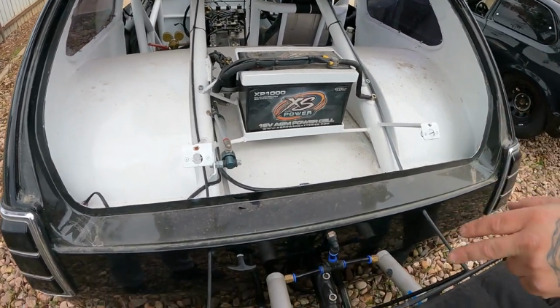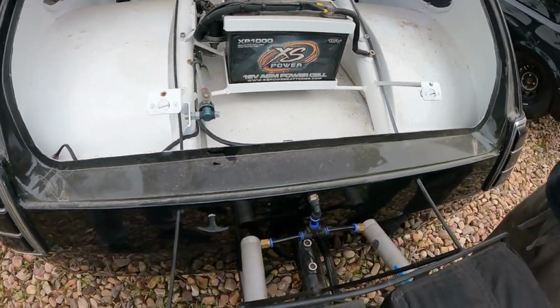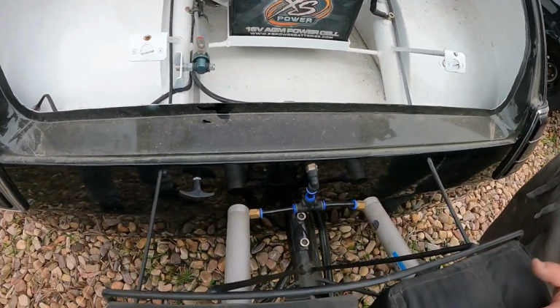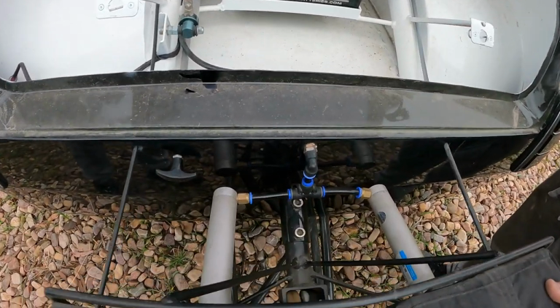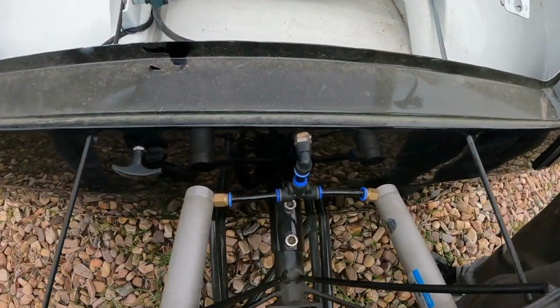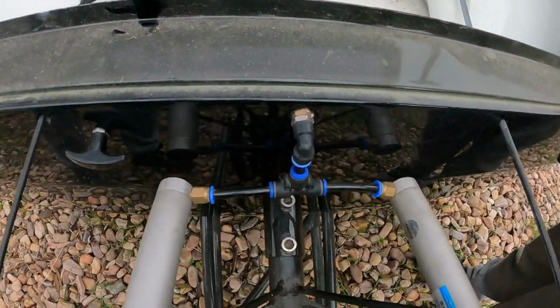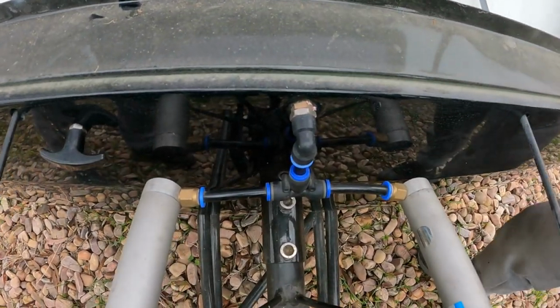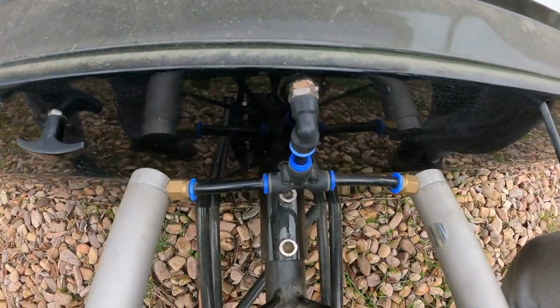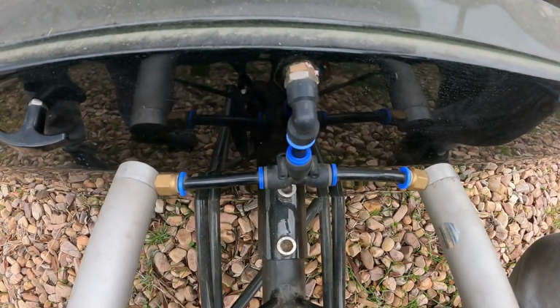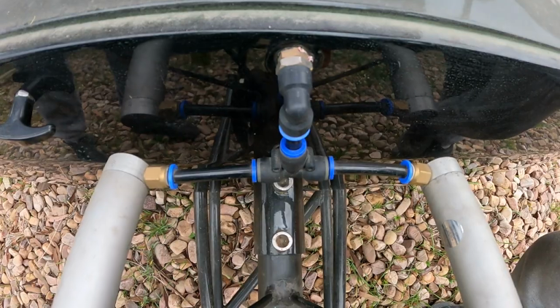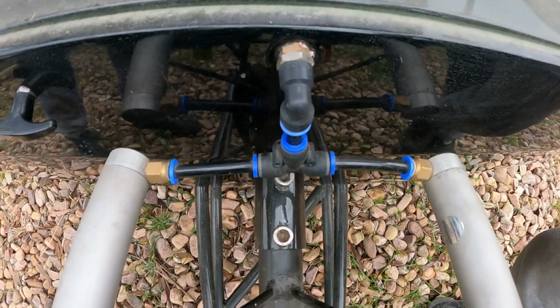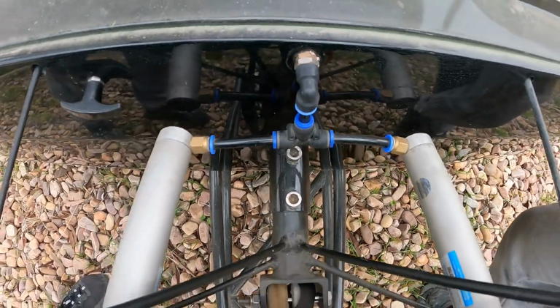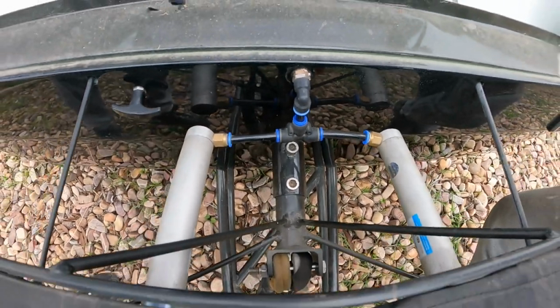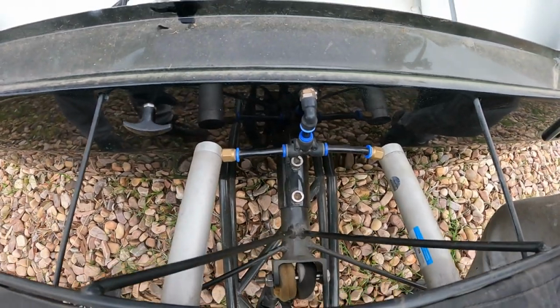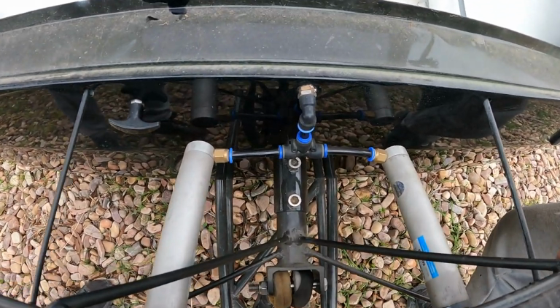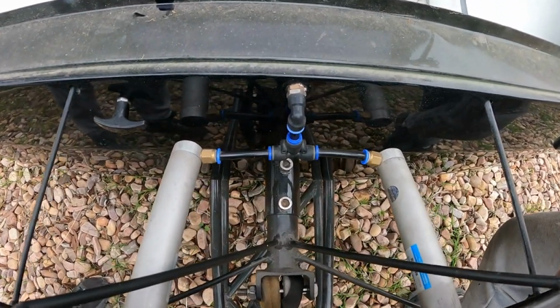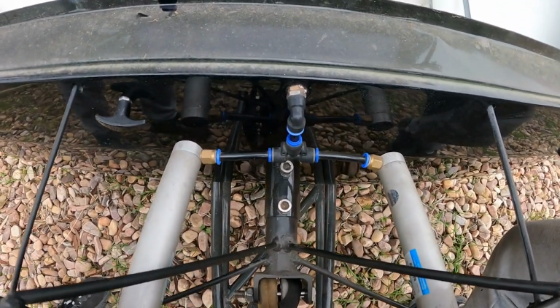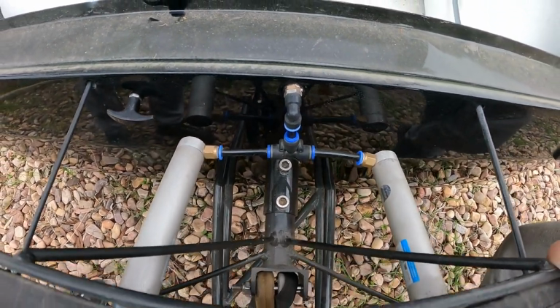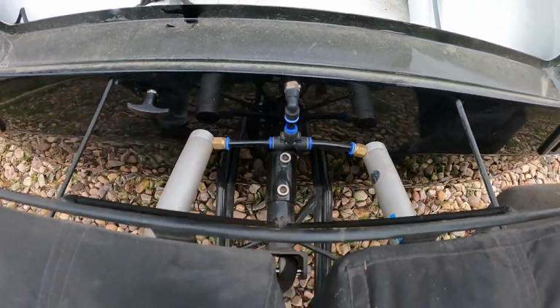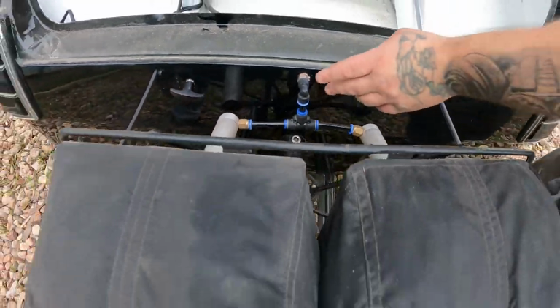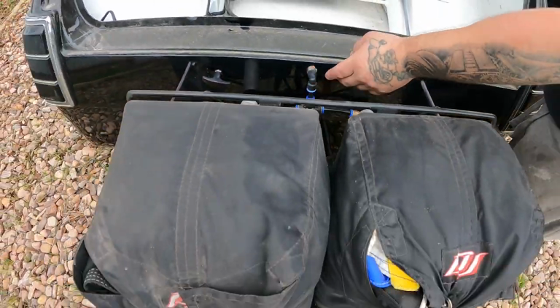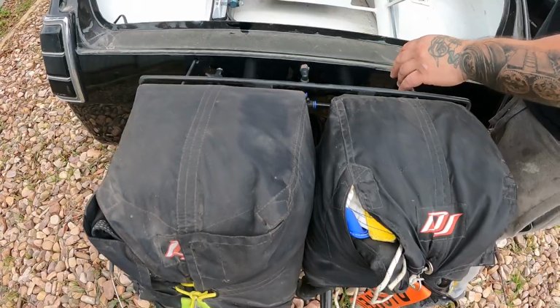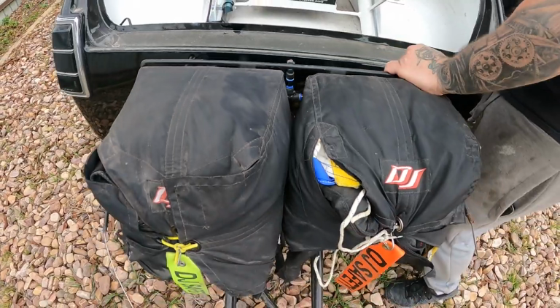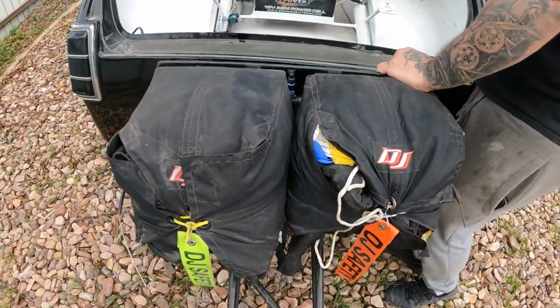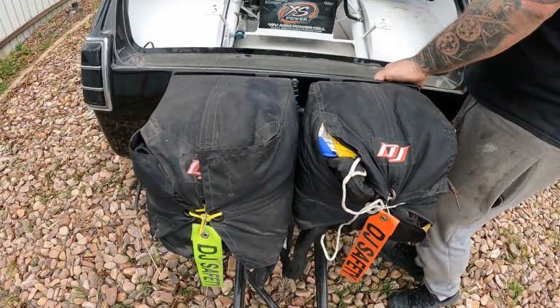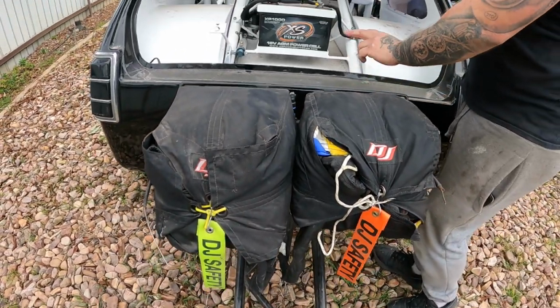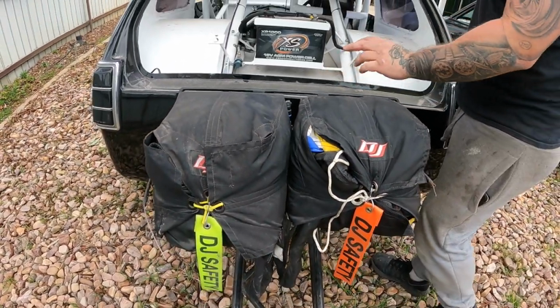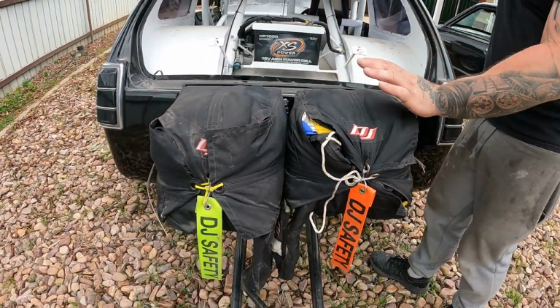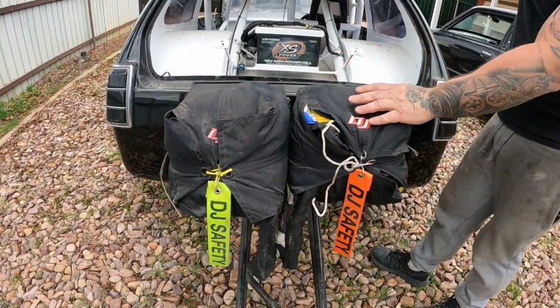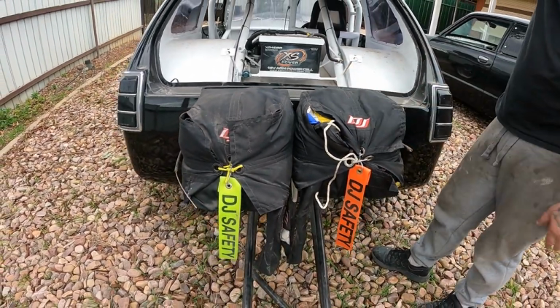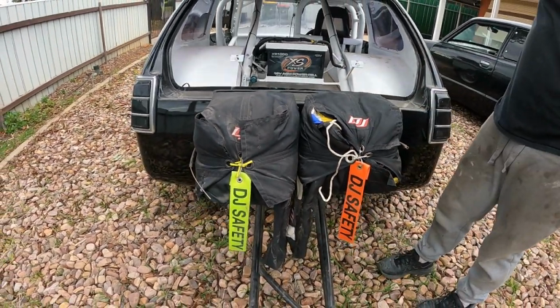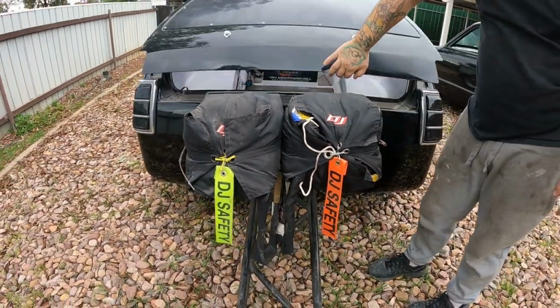And obviously now we go to the chutes. Same thing — this is all air, so there's nothing where you don't pull any strings here. Everything's just done by a button, and yeah, it shoots out.